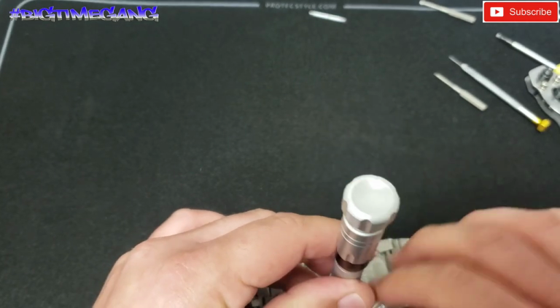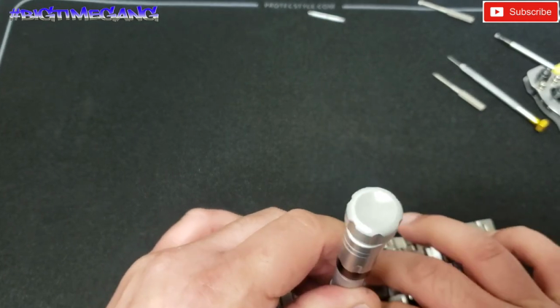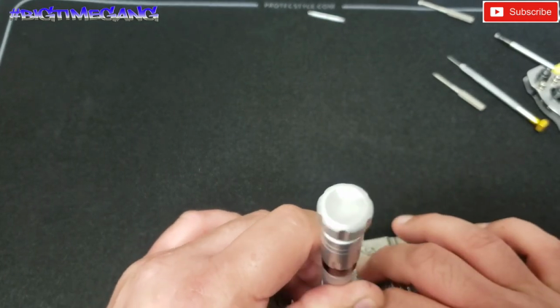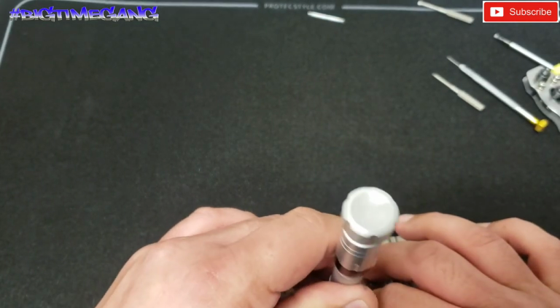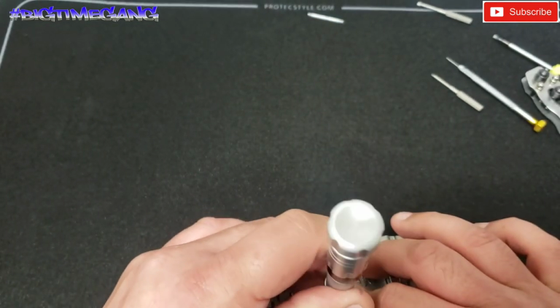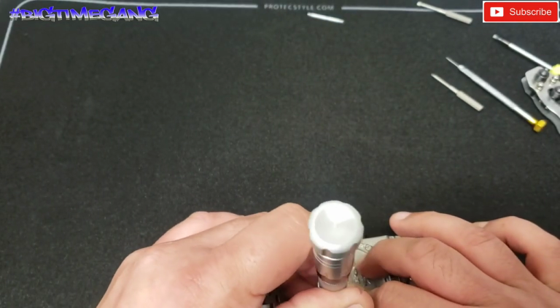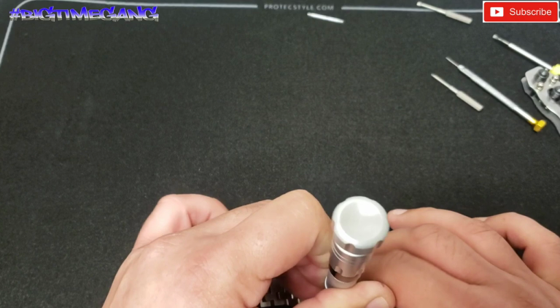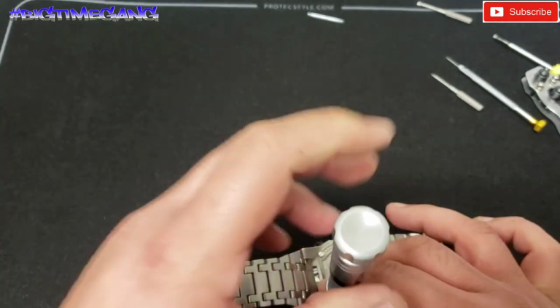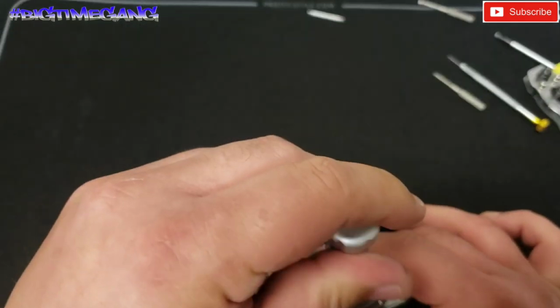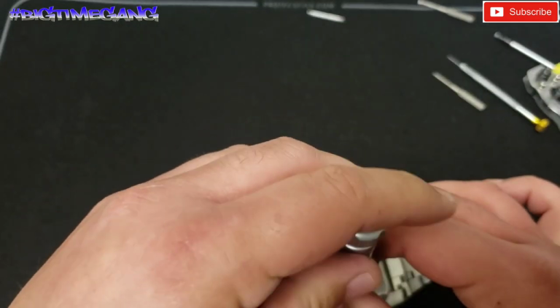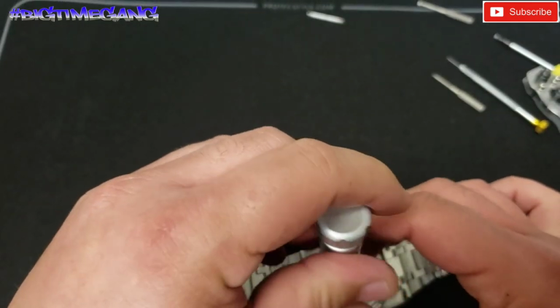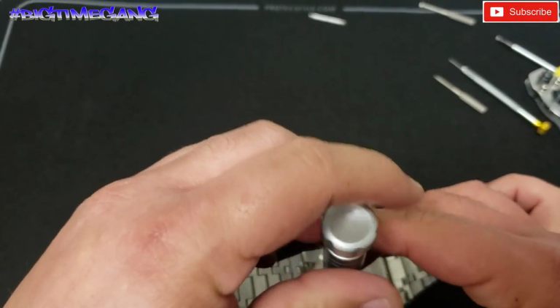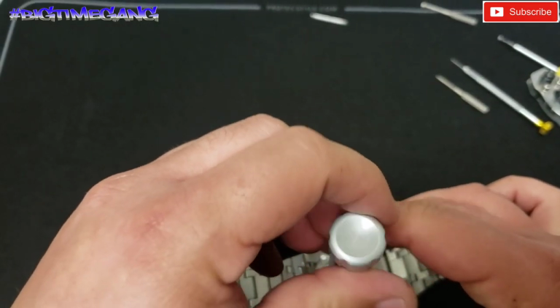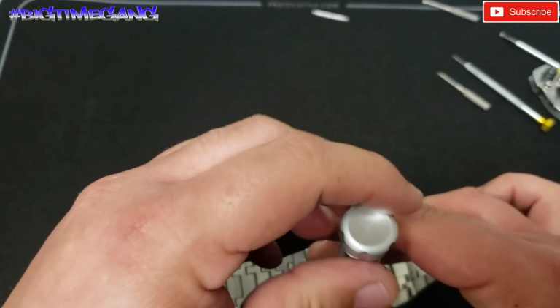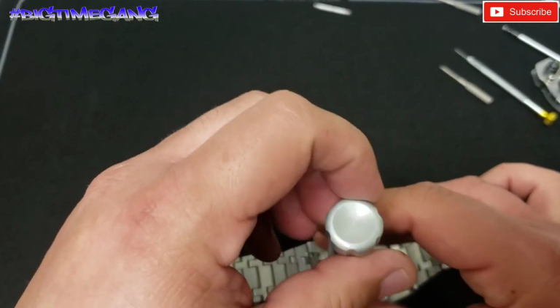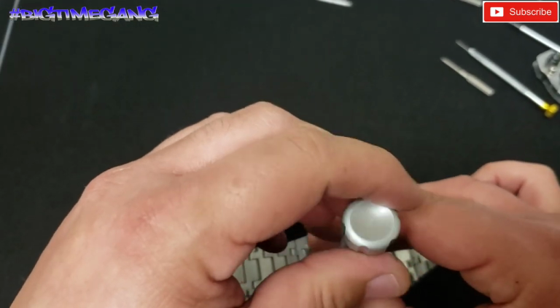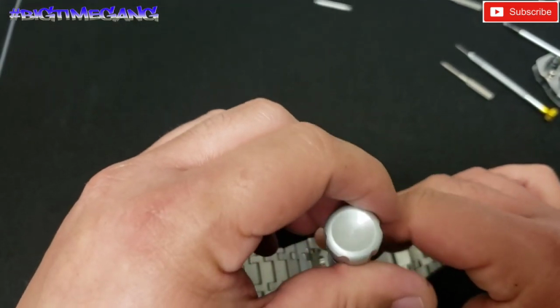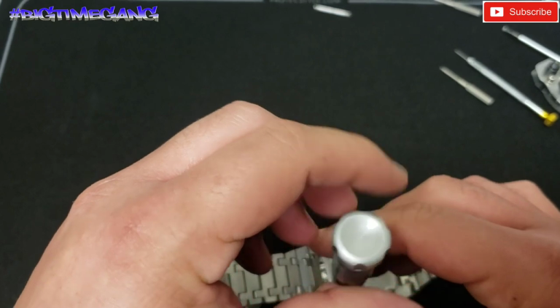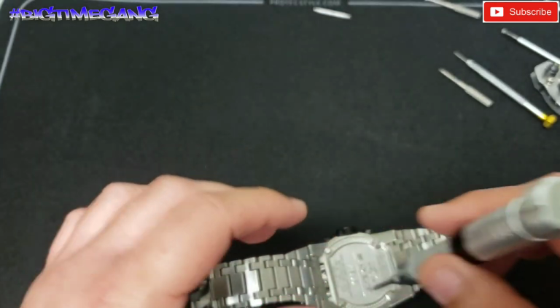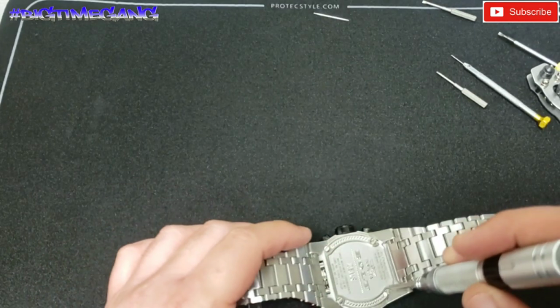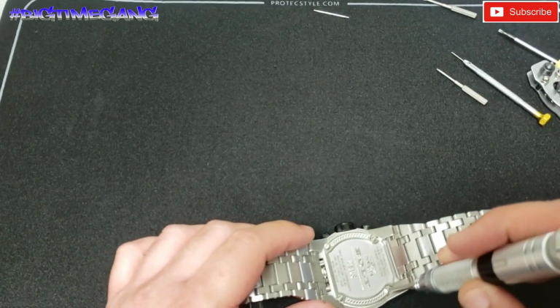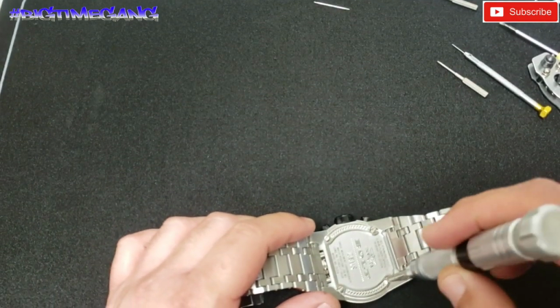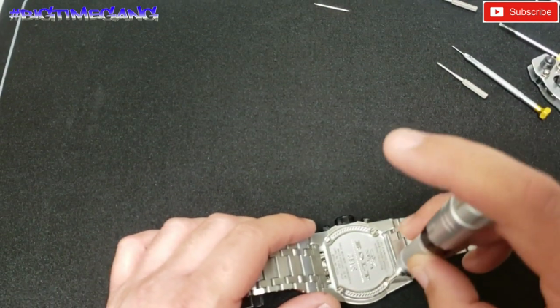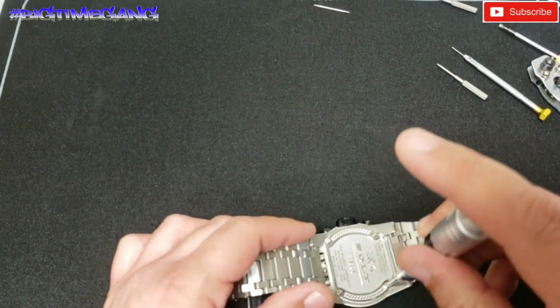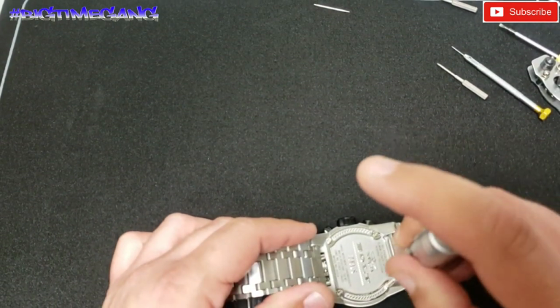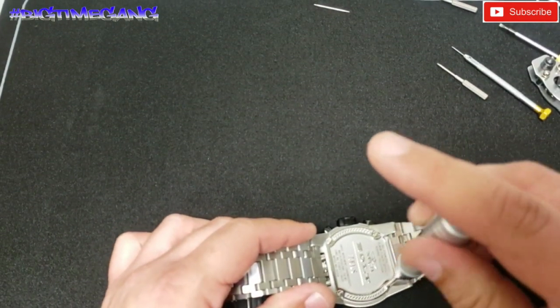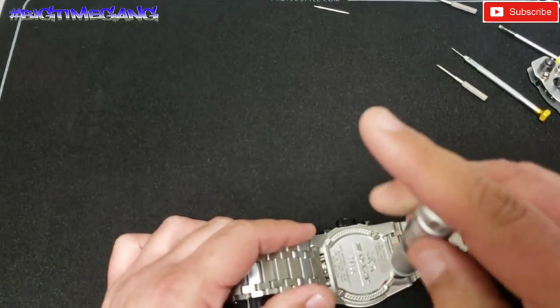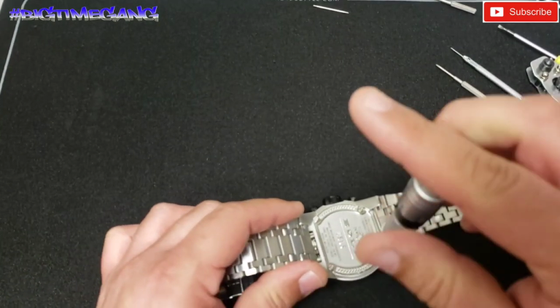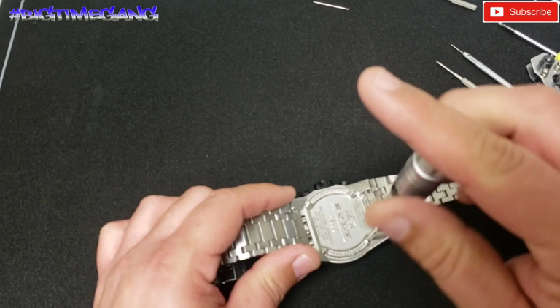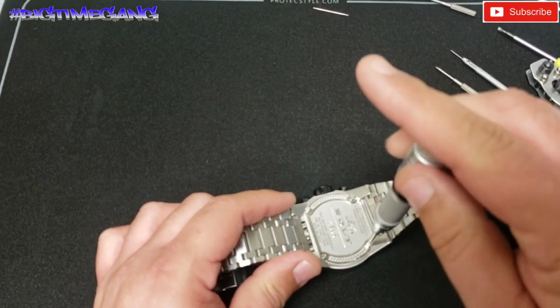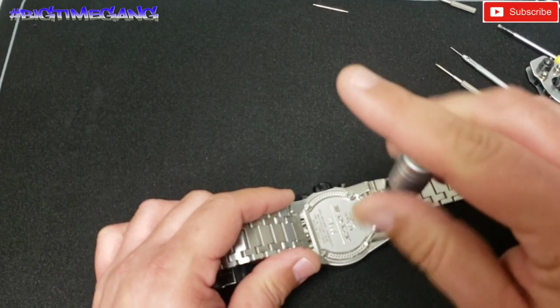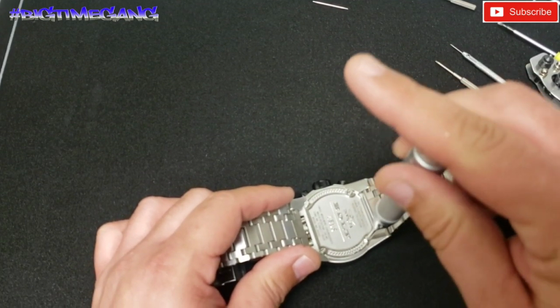I'll let you guys see what changing that battery on the secondary movement entails. It's not too complicated, but it does require a small case back opener, which if you don't own one could be a problem.